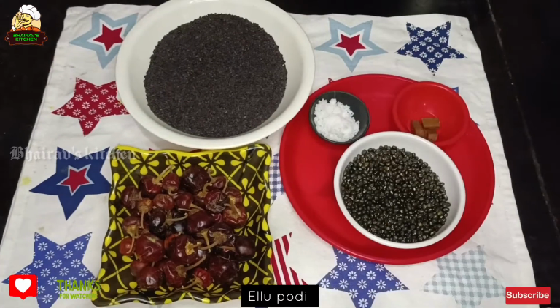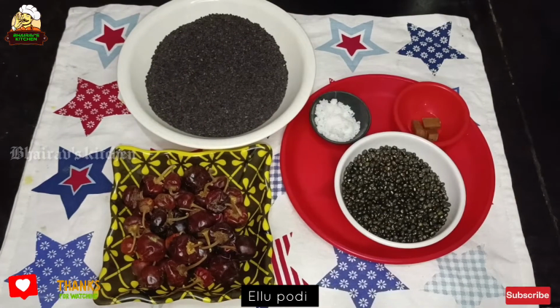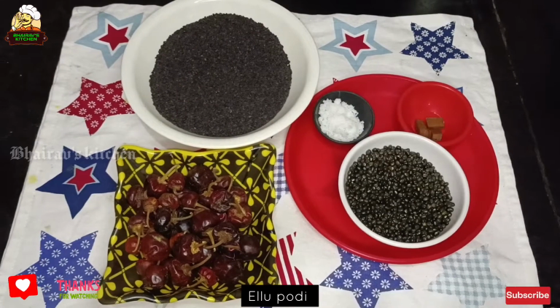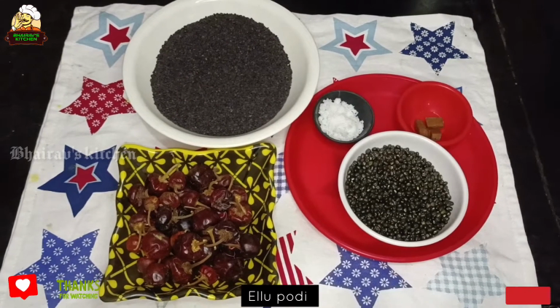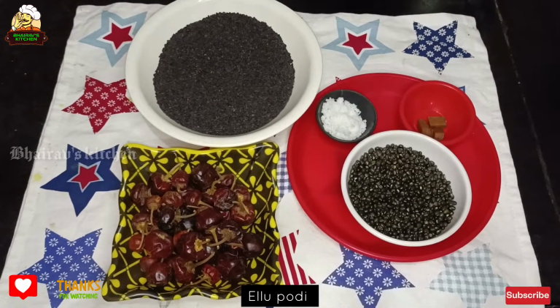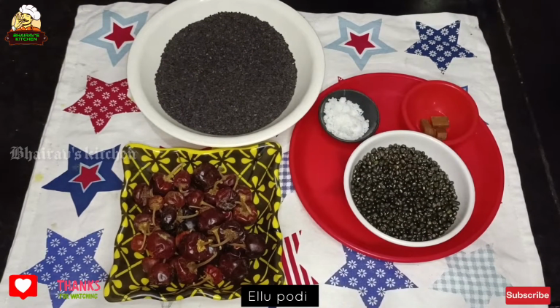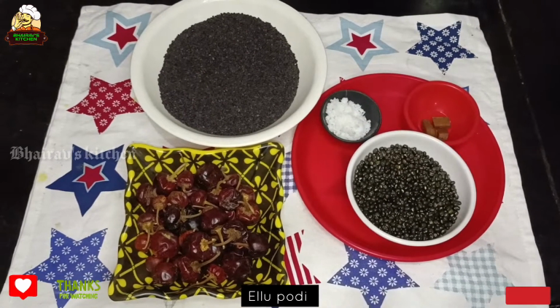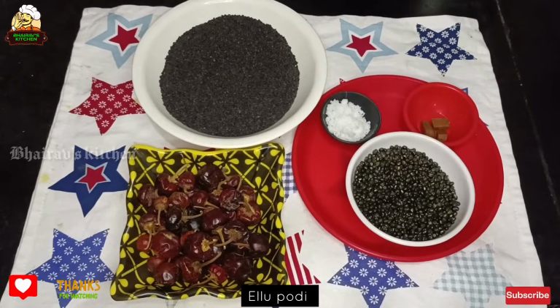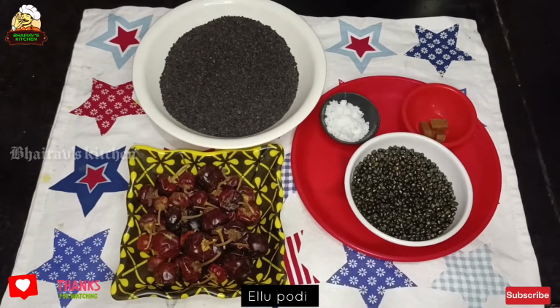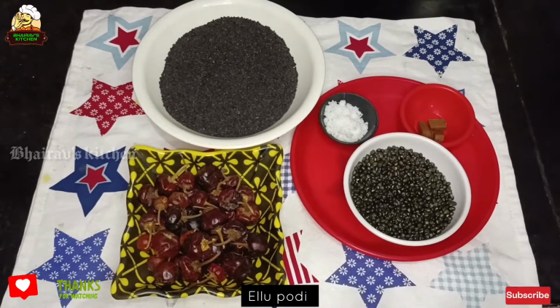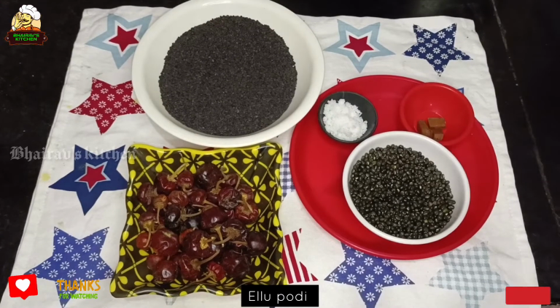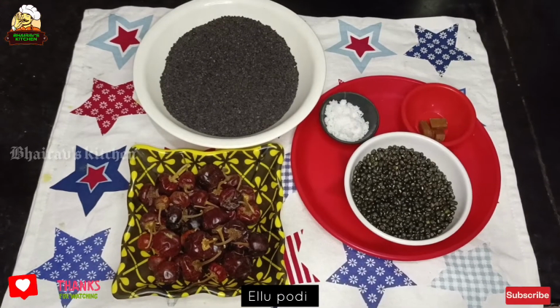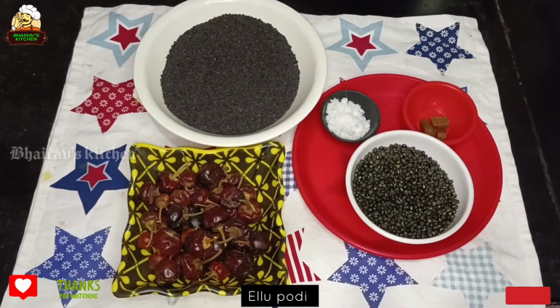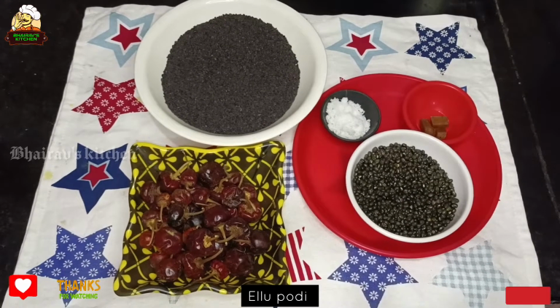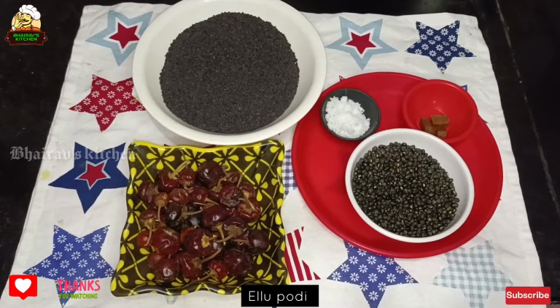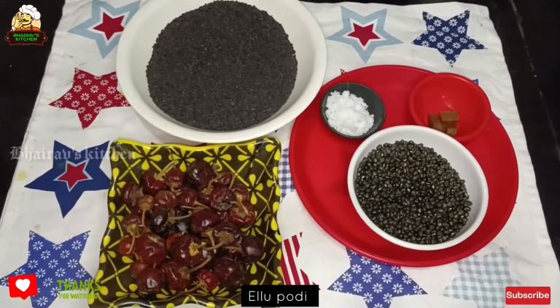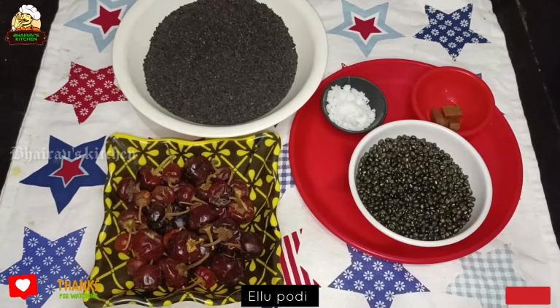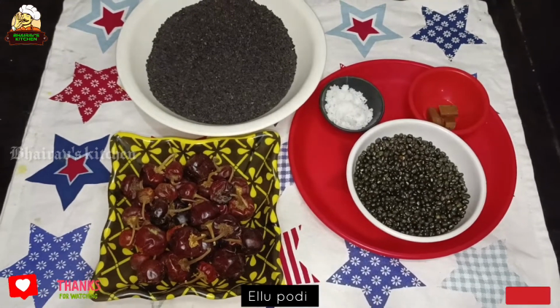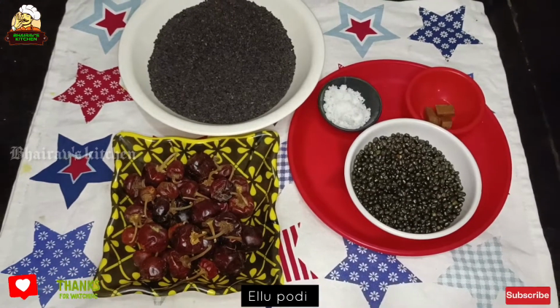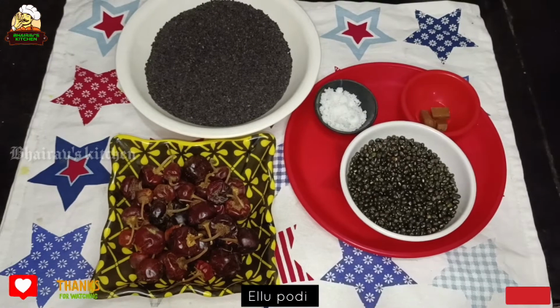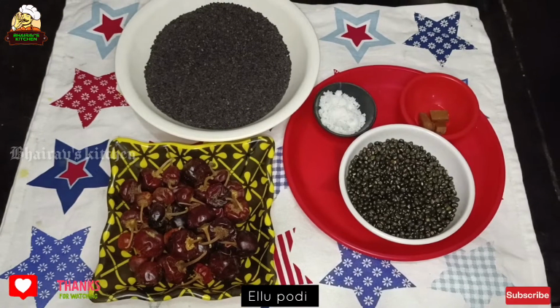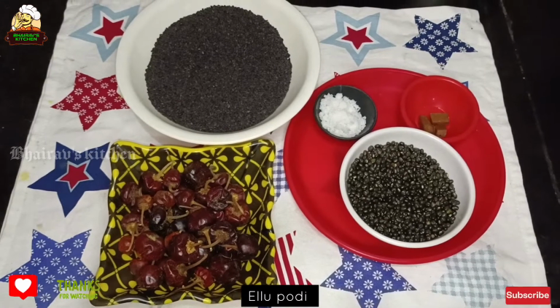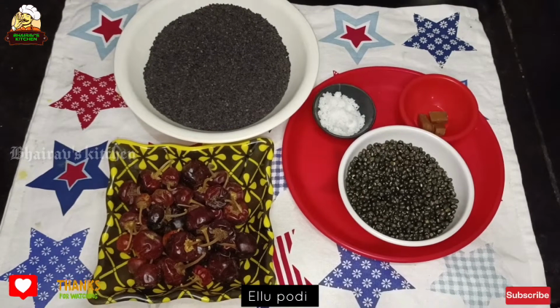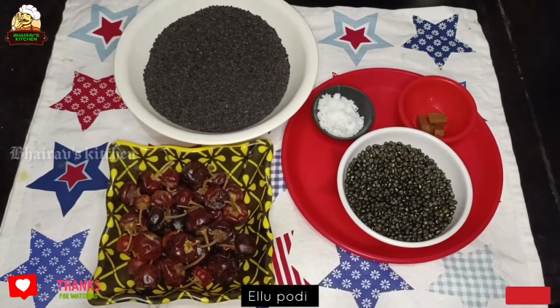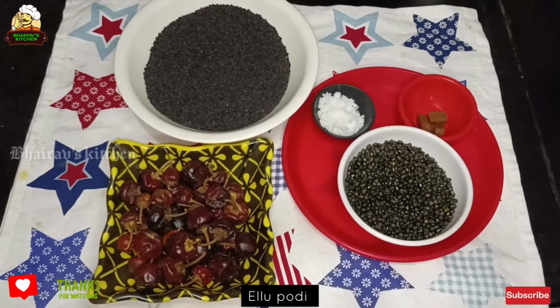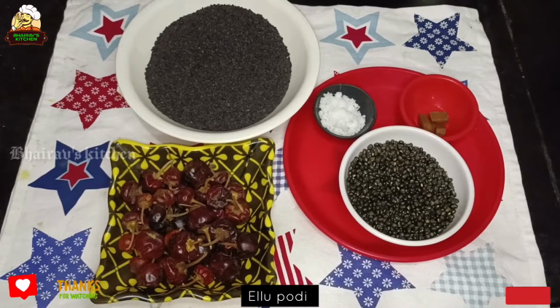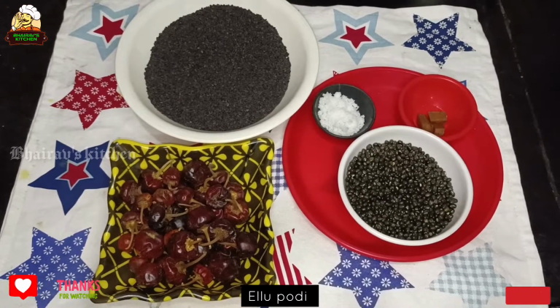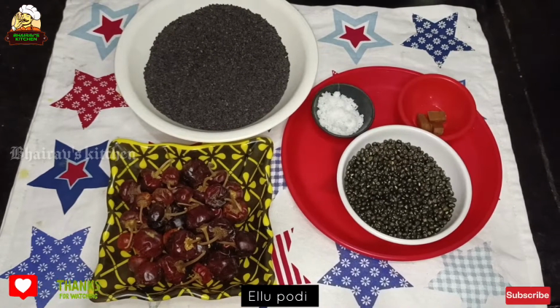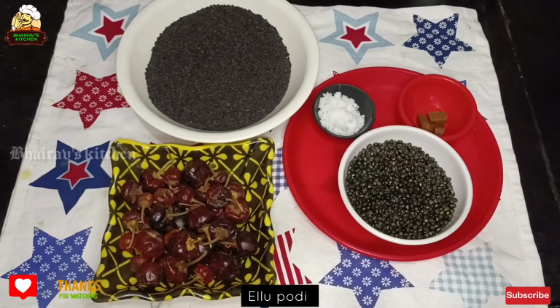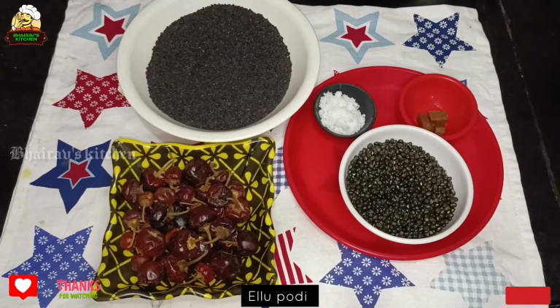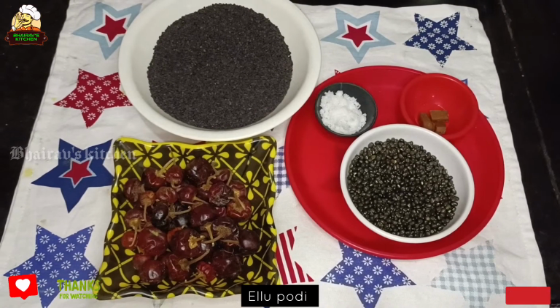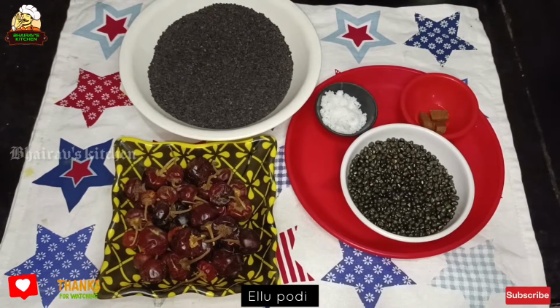We are going to make 200 grams of food. We will burn 100 grams of food. If you want to make 200 grams of food, it will burn 100 grams of food.